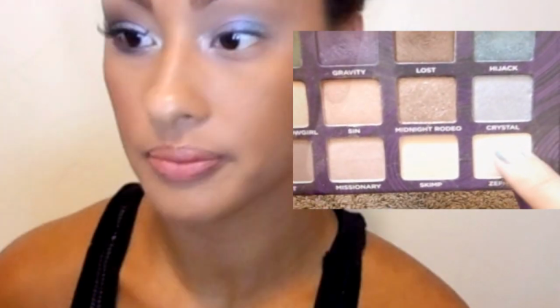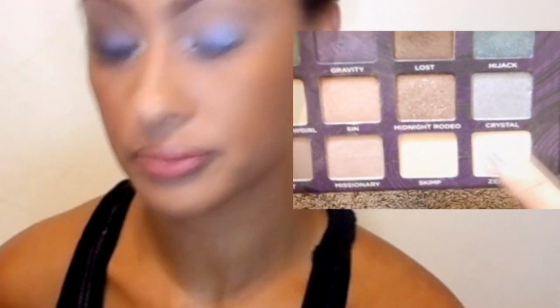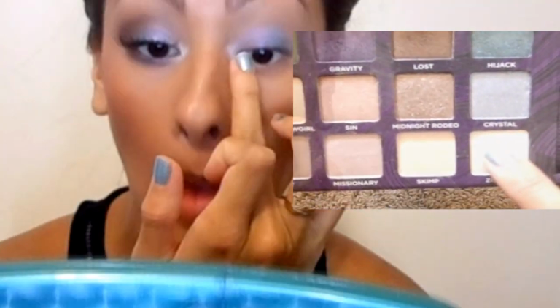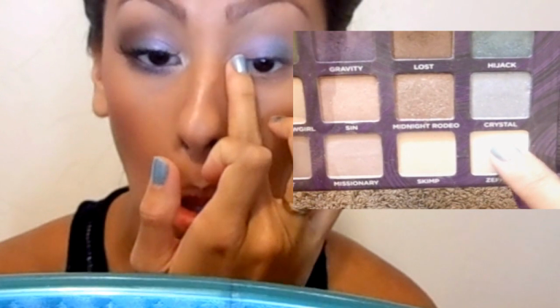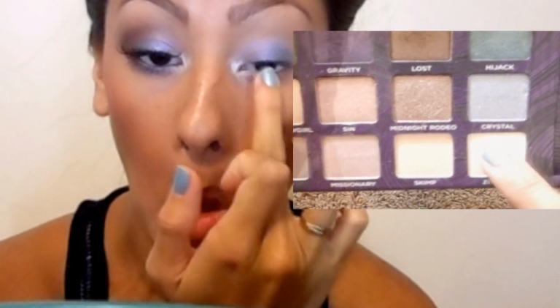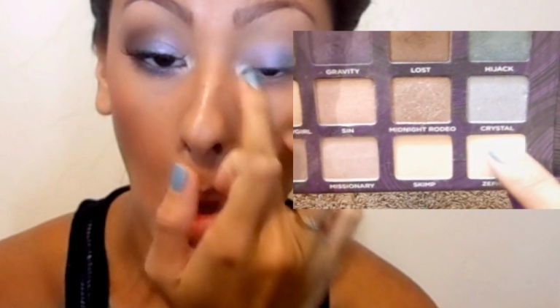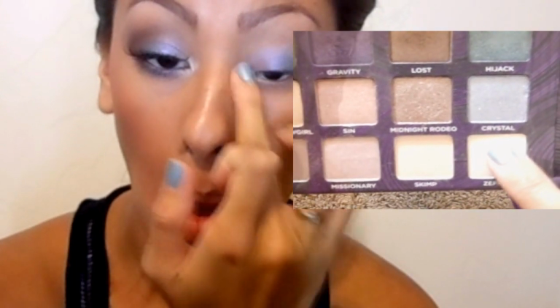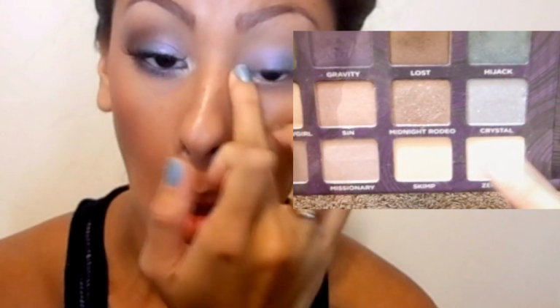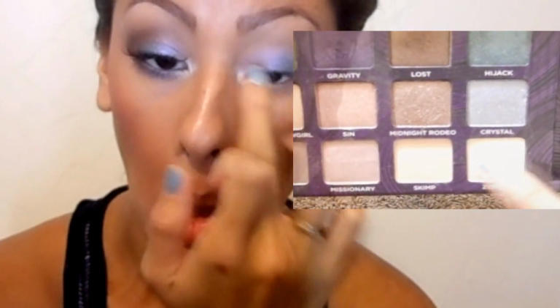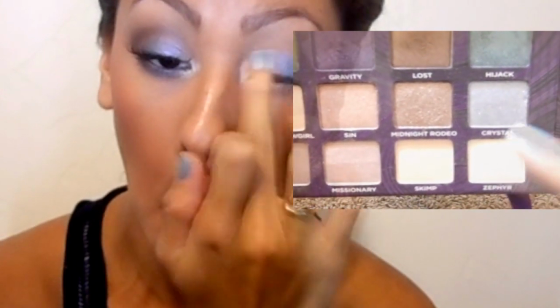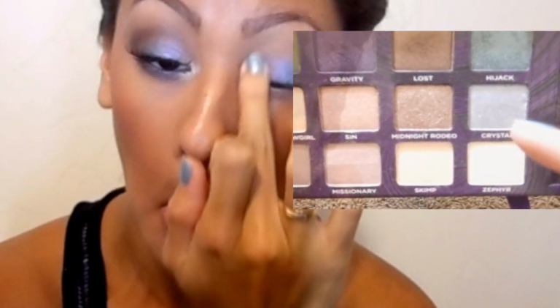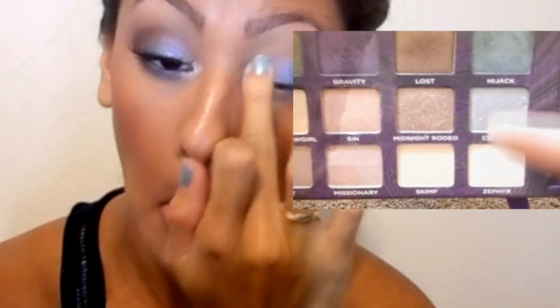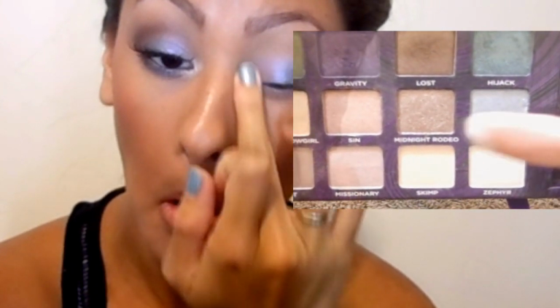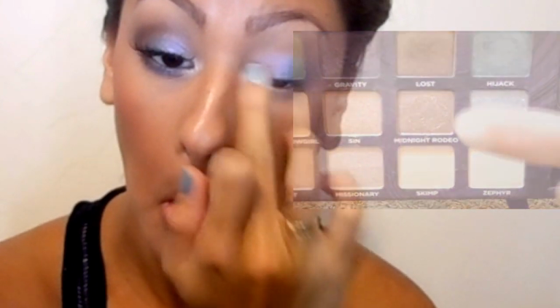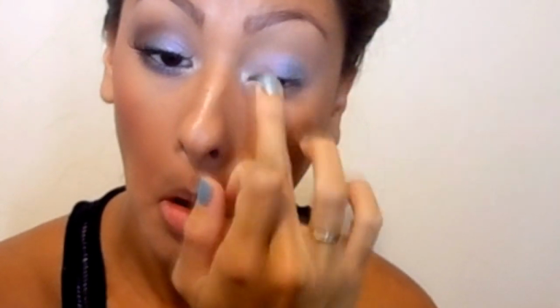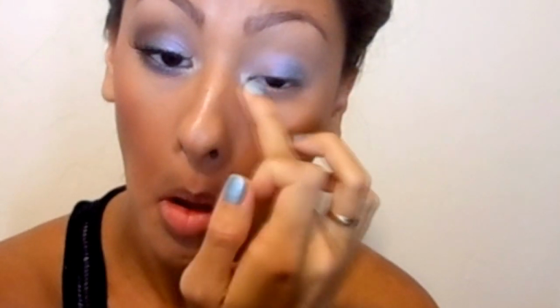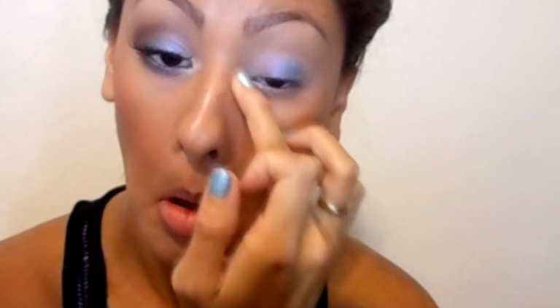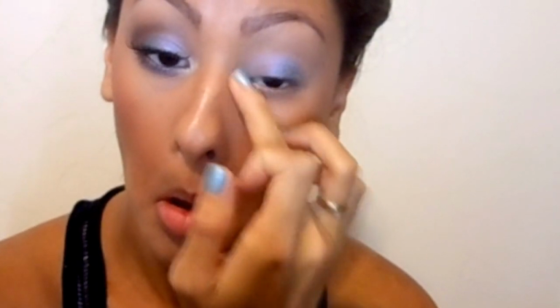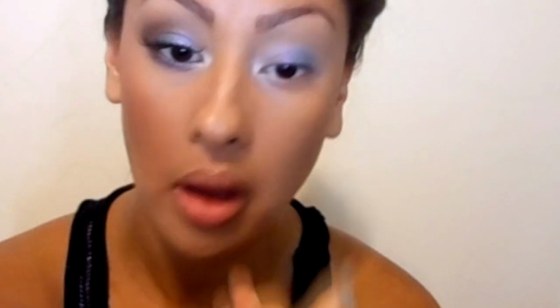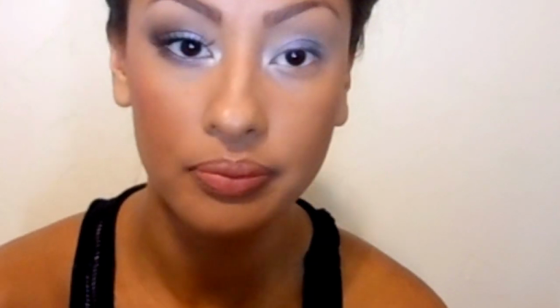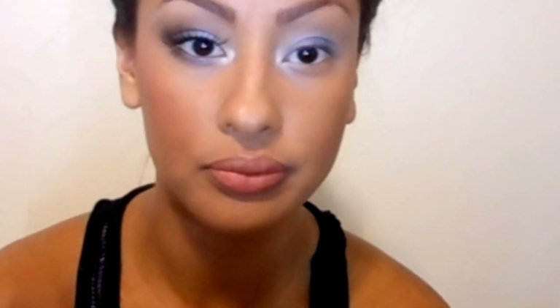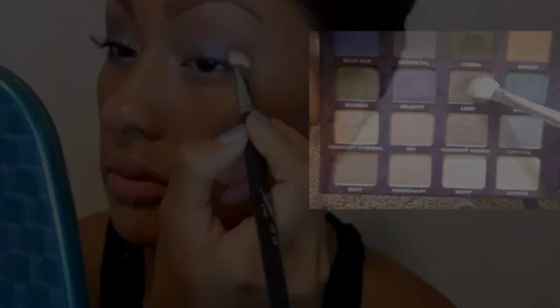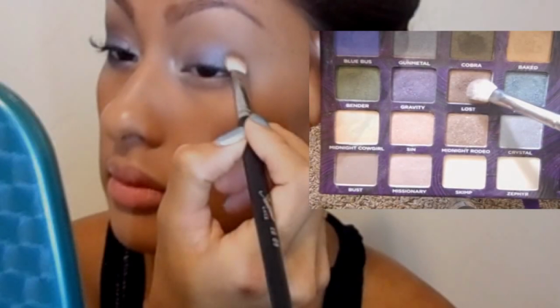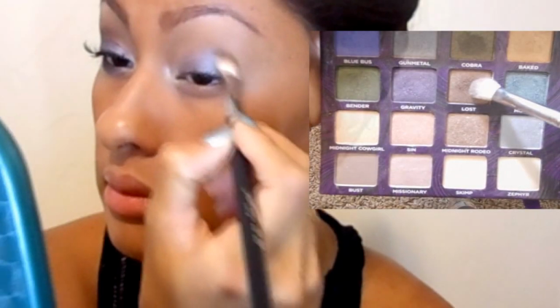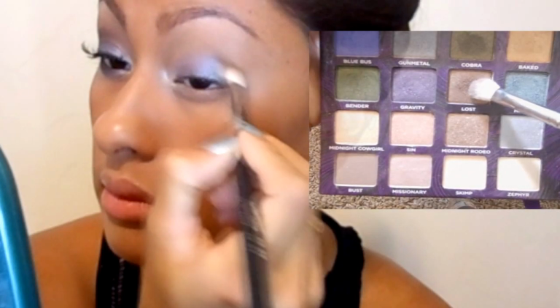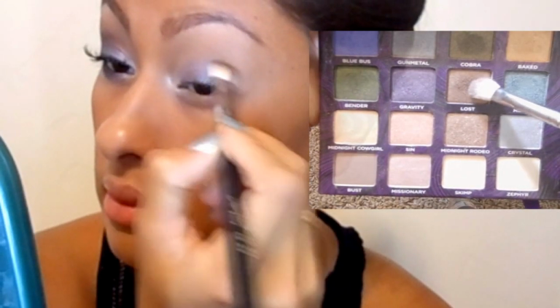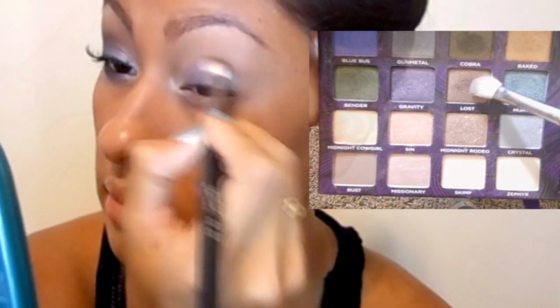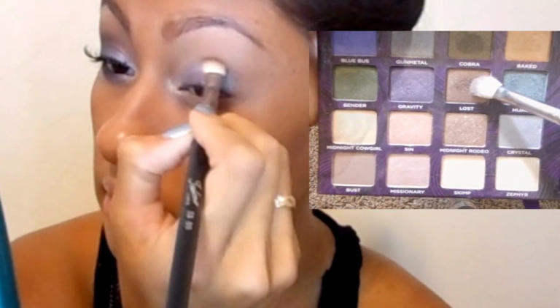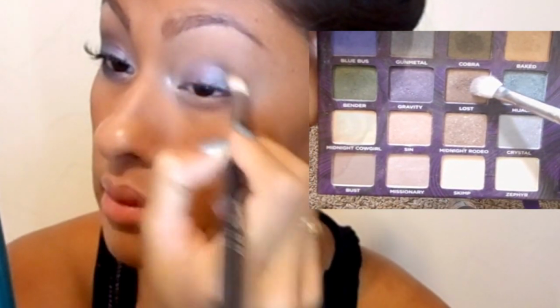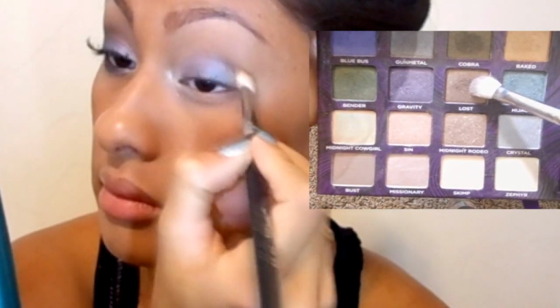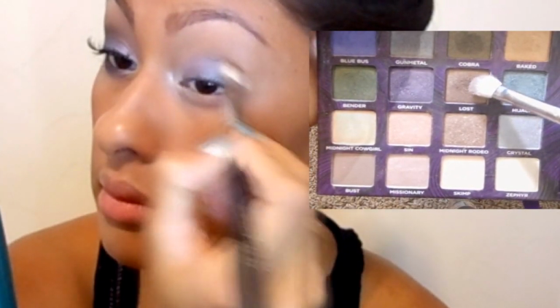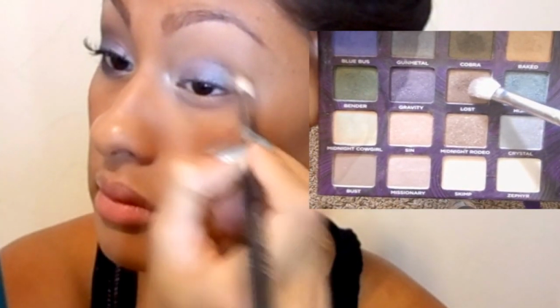And then I'm taking the color Zephyr and basically highlighting the heck out of my inner corner. You guys know I'm obsessed with that — I just love how much it brightens your eye.